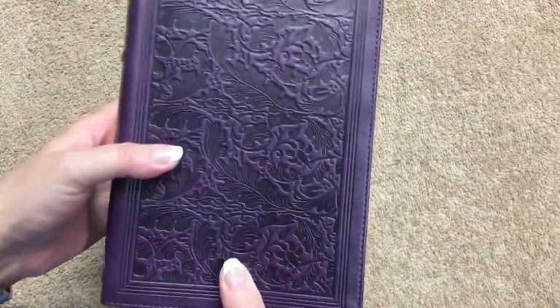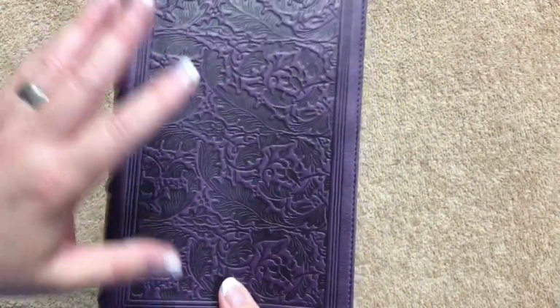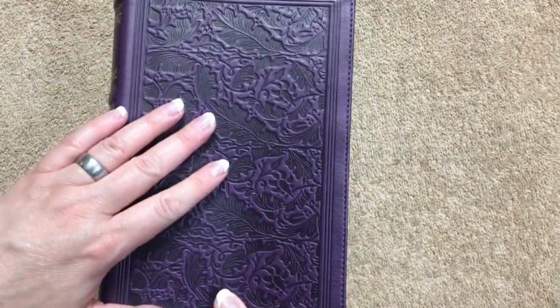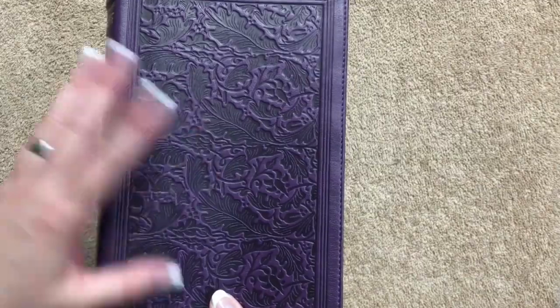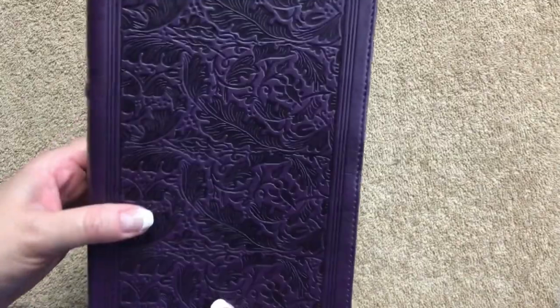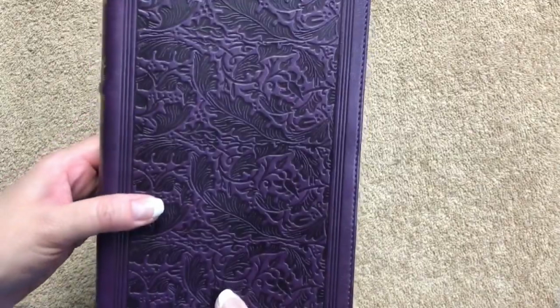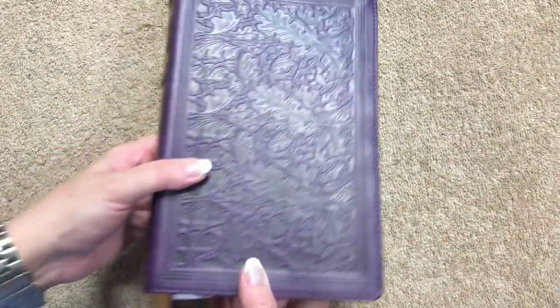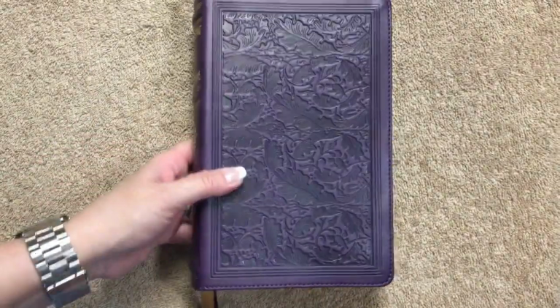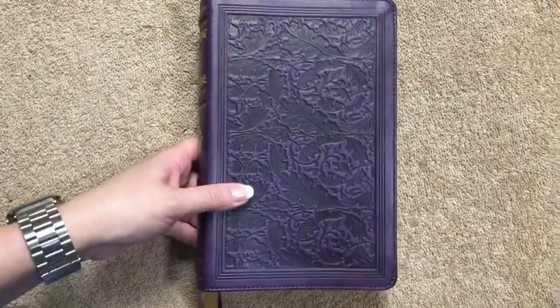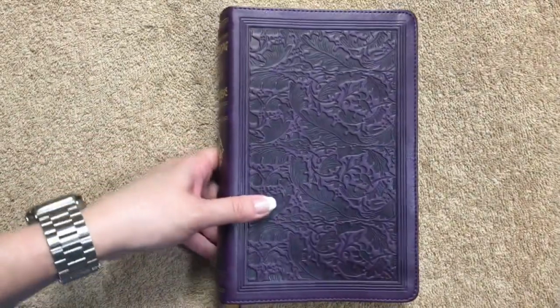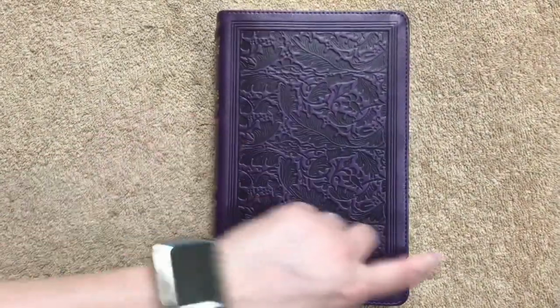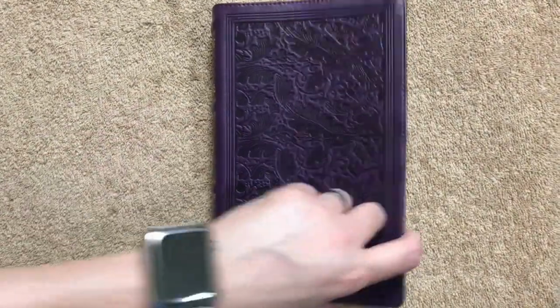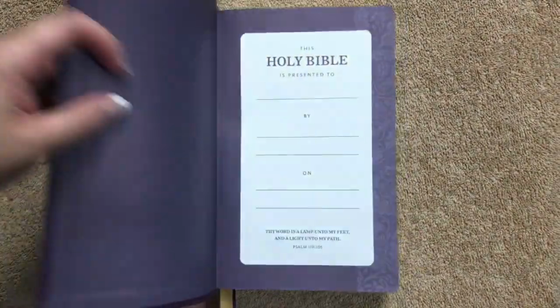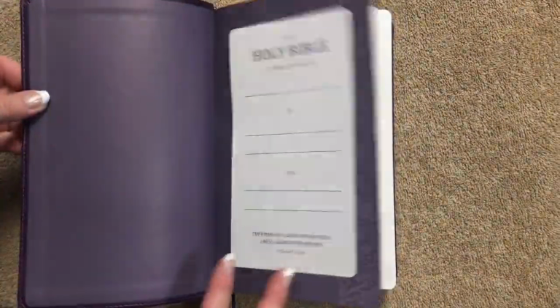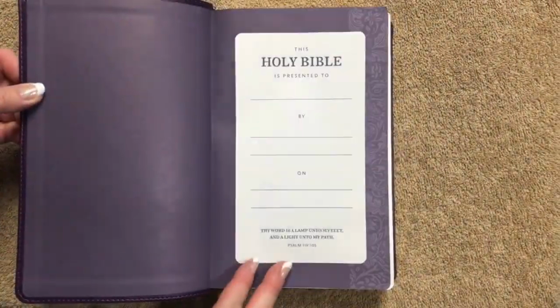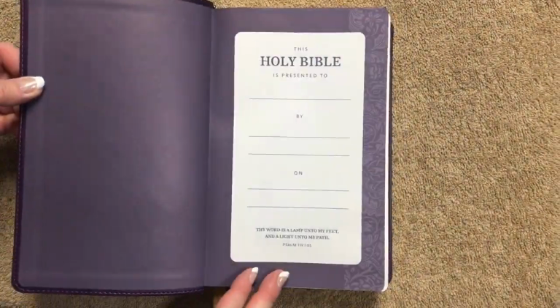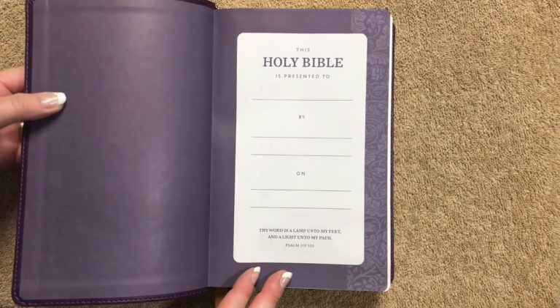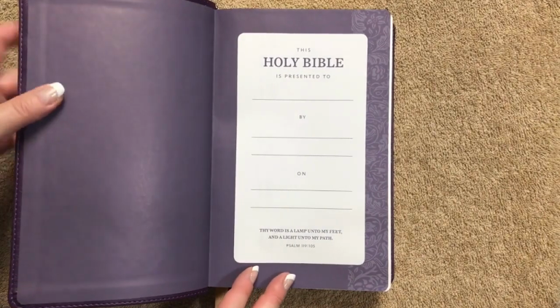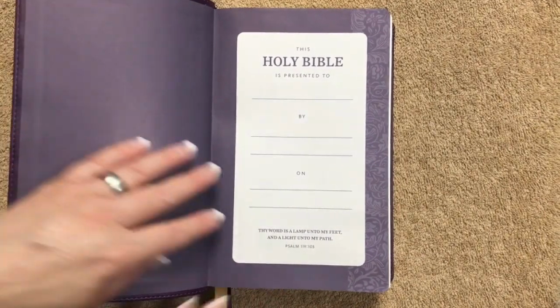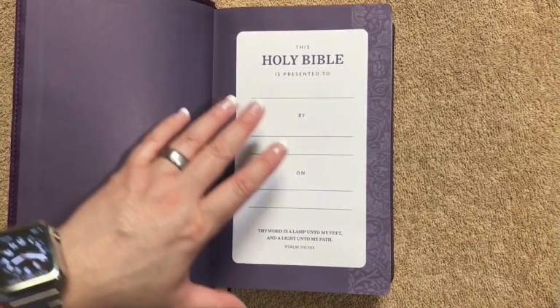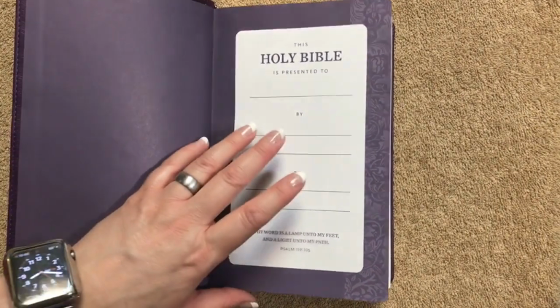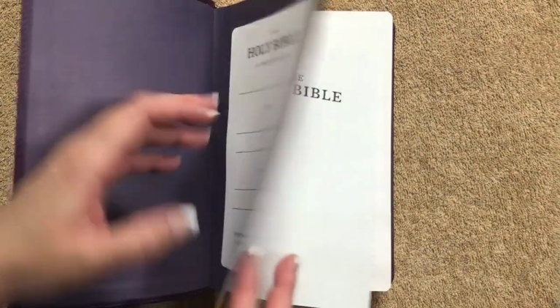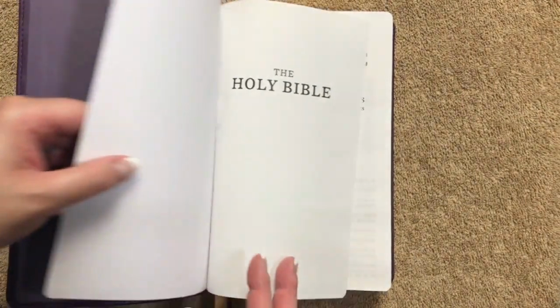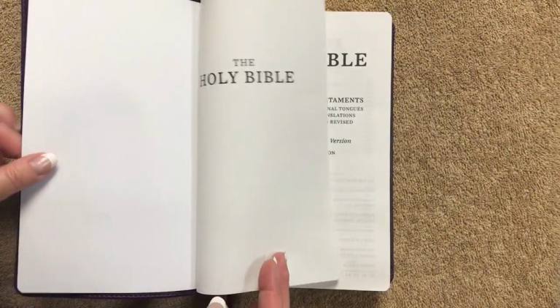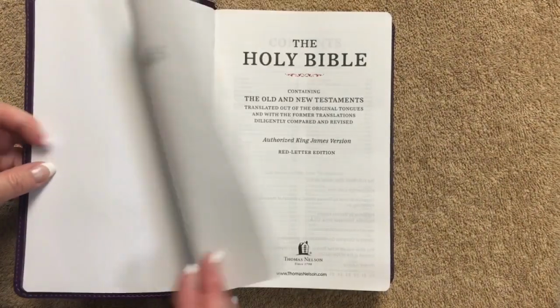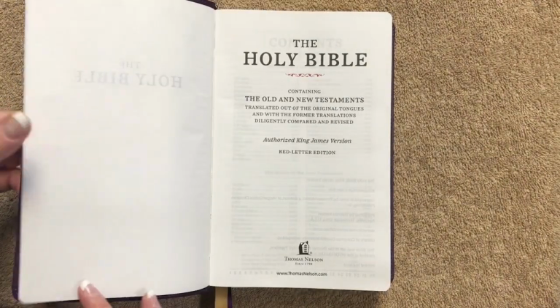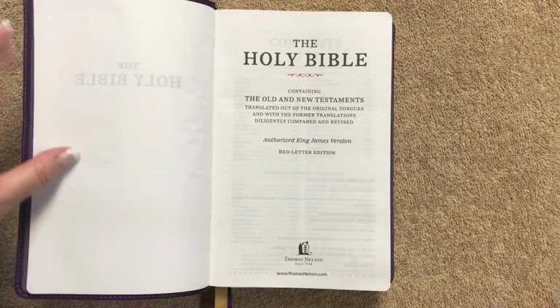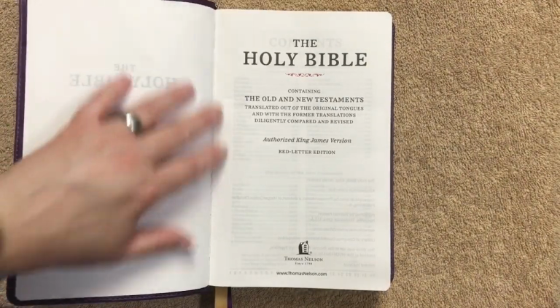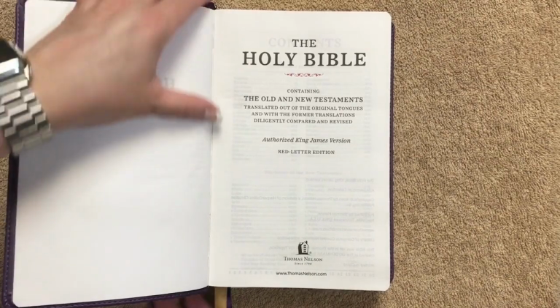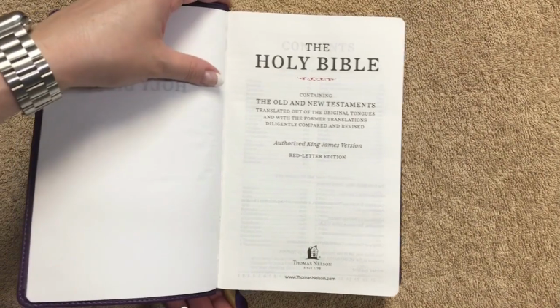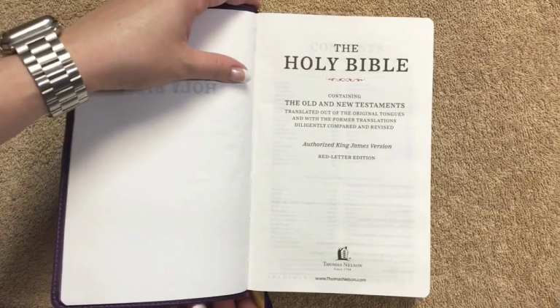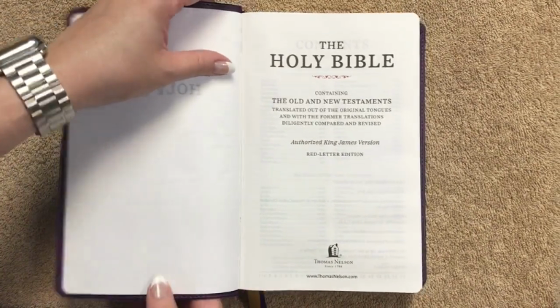For a Bible of this price range, I'm impressed. On the inside we have a paper paste-down liner, a presentation page, and then we get right into the title pages.